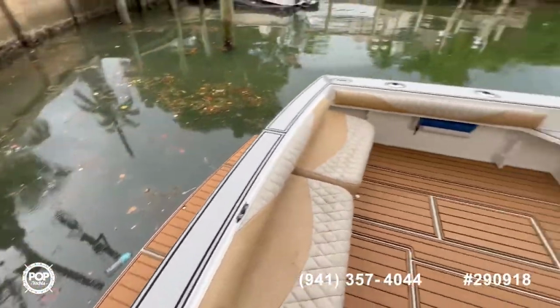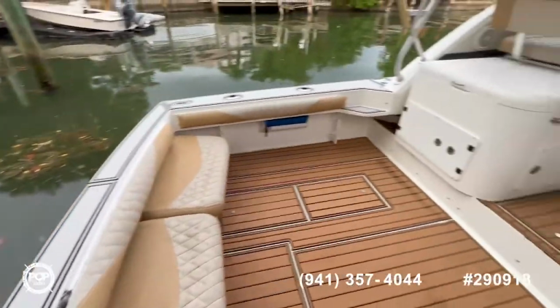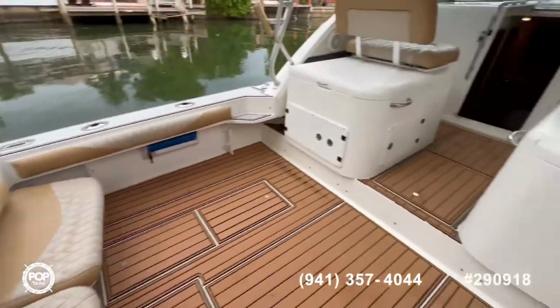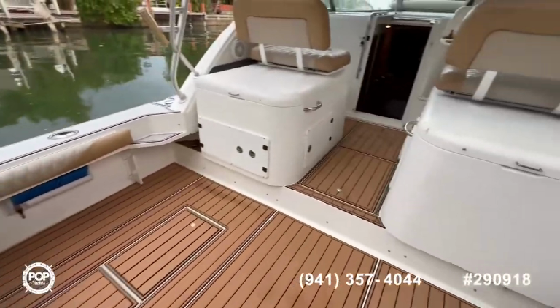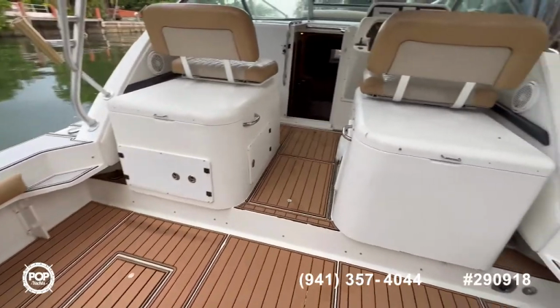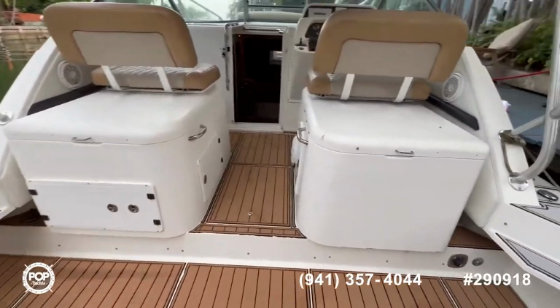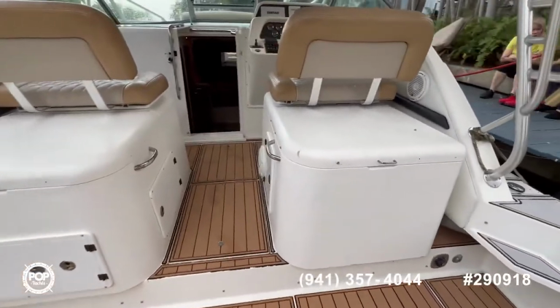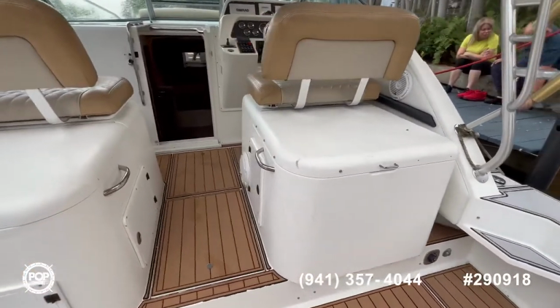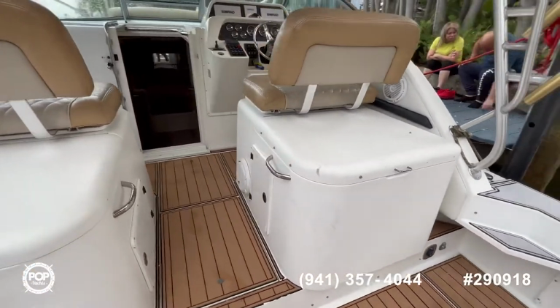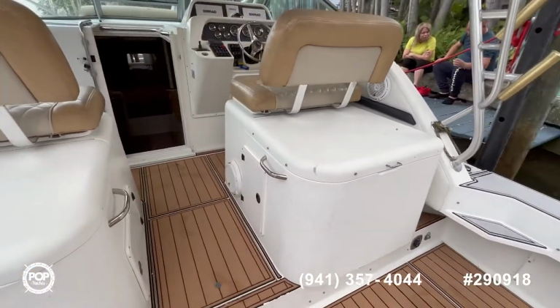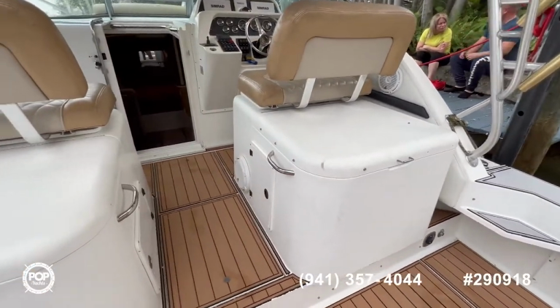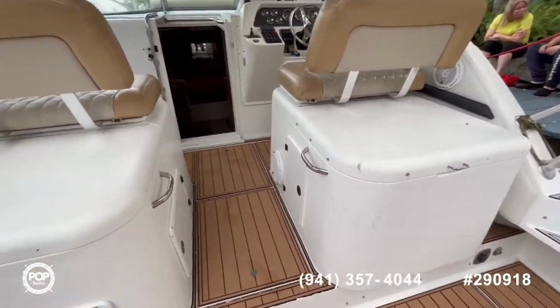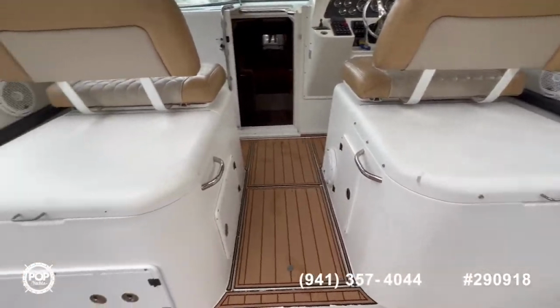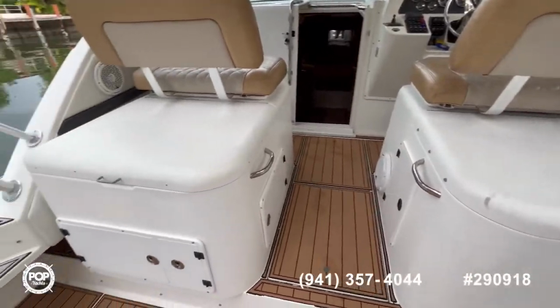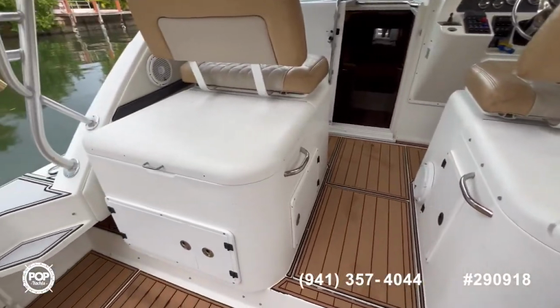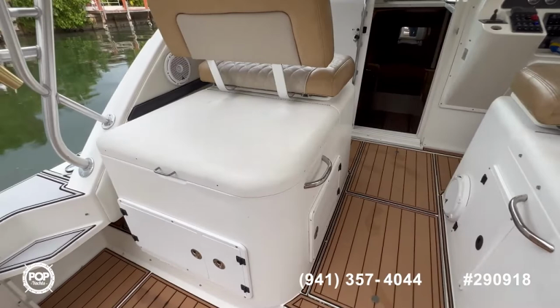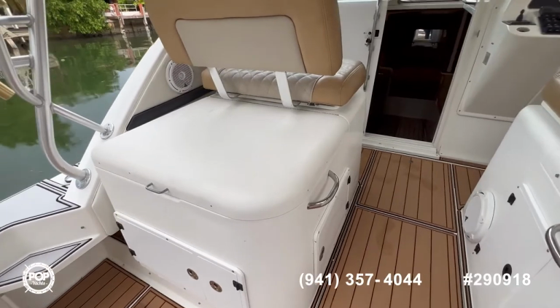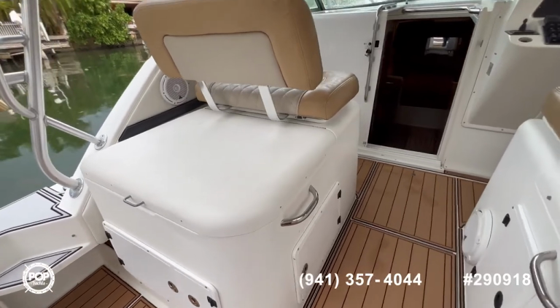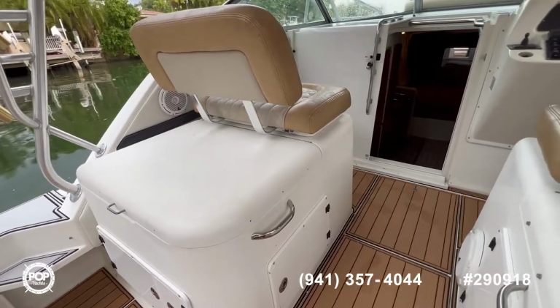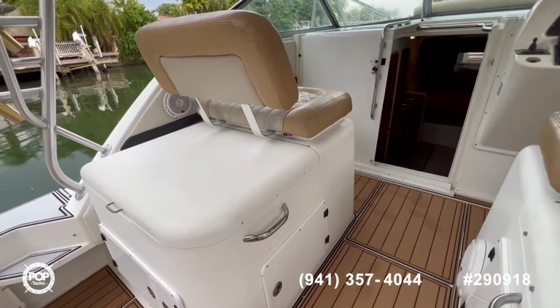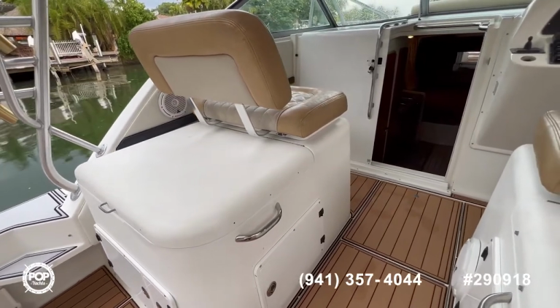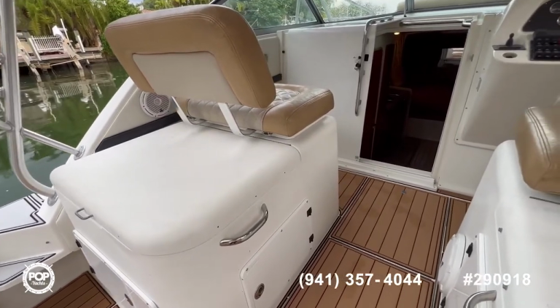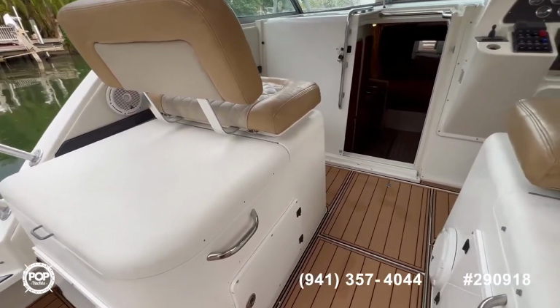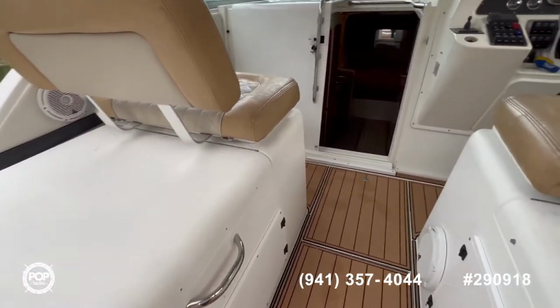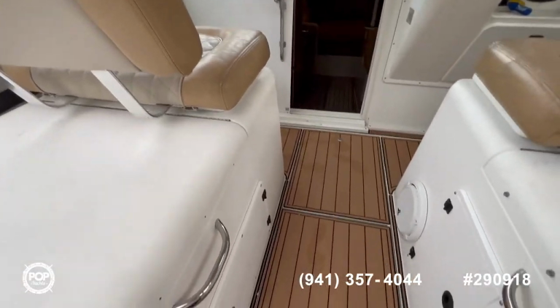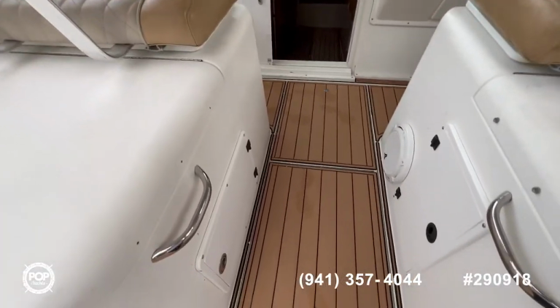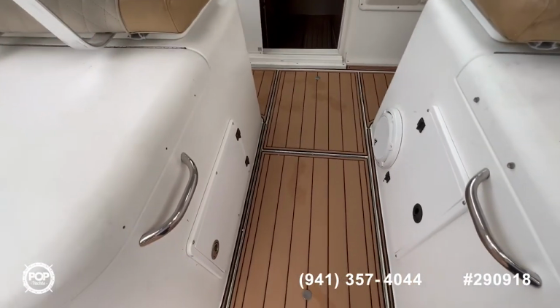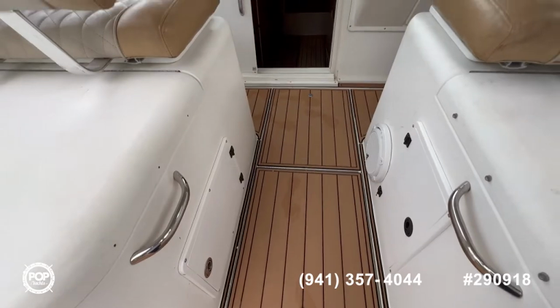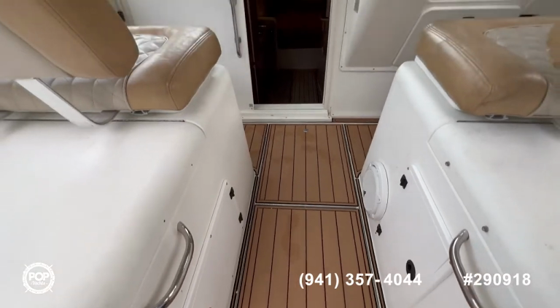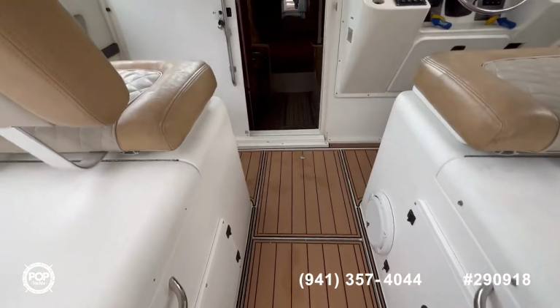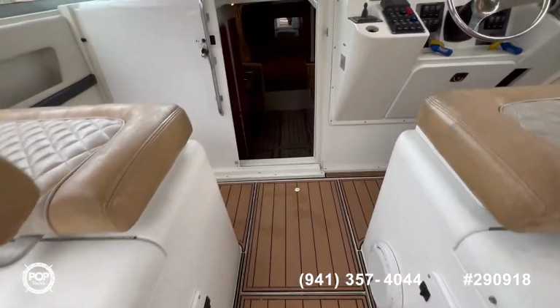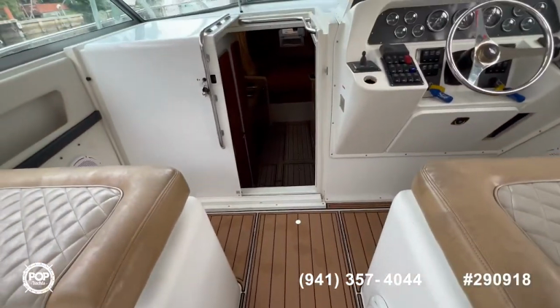As we move forward, you have your wash station on this side, more storage on this side. You have storage under the seats as well. Access to your engines through here, which you will see in the pictures.